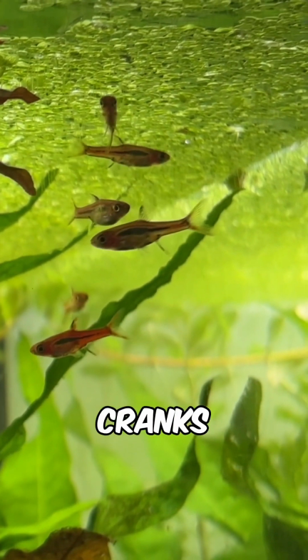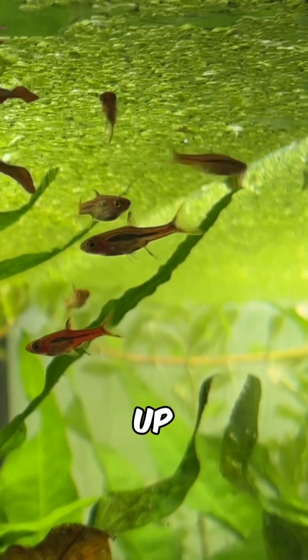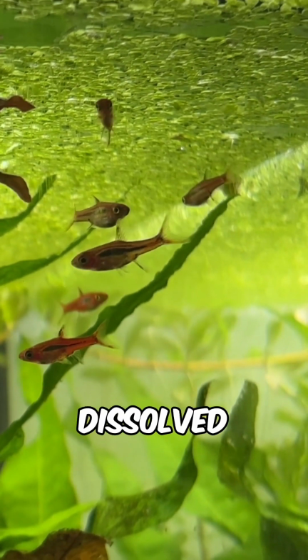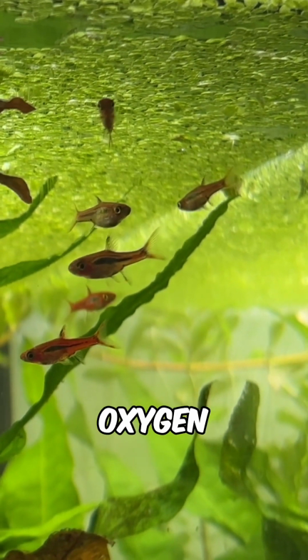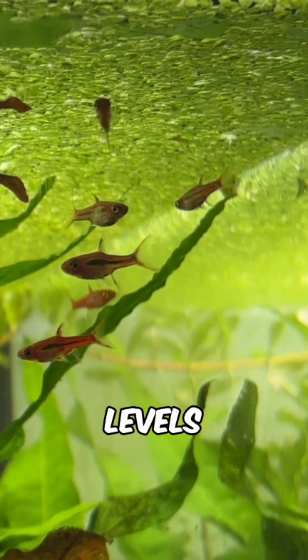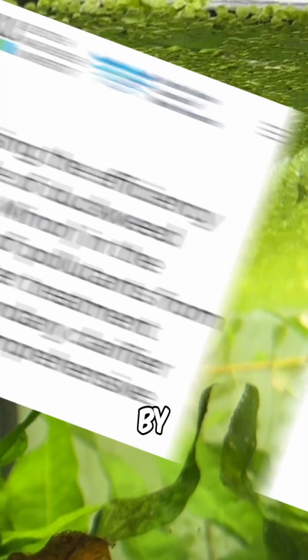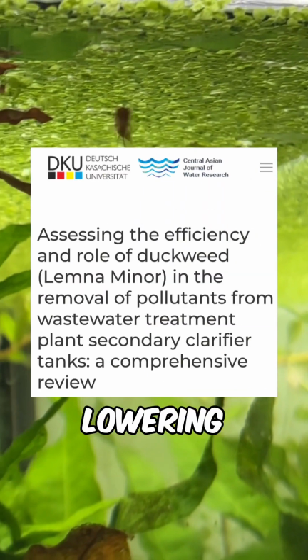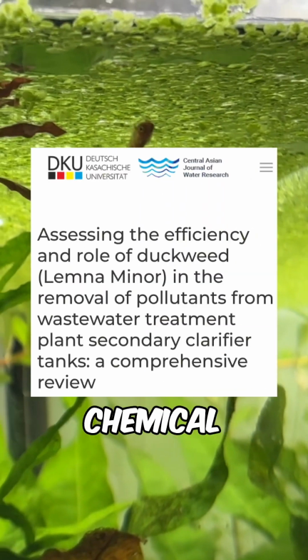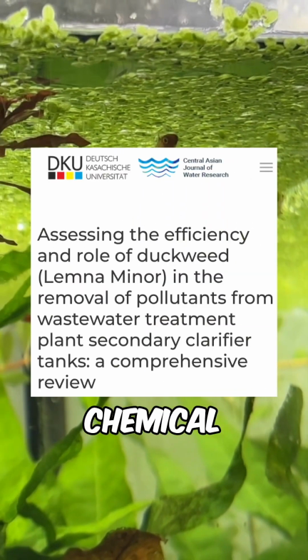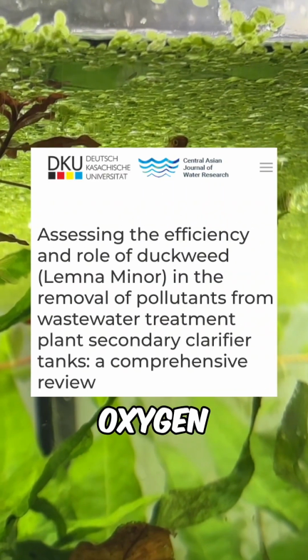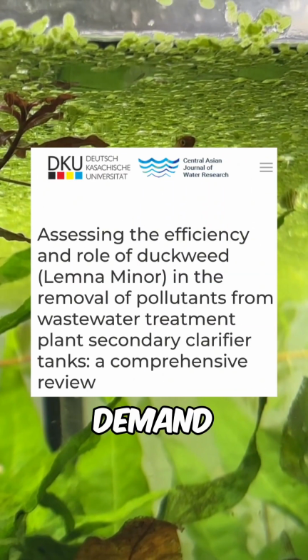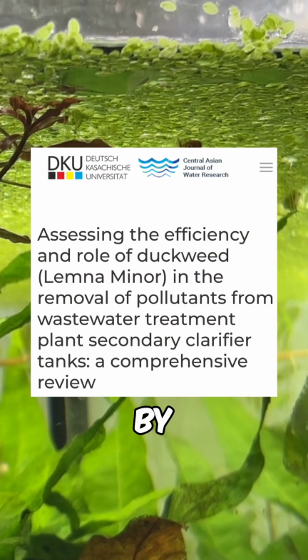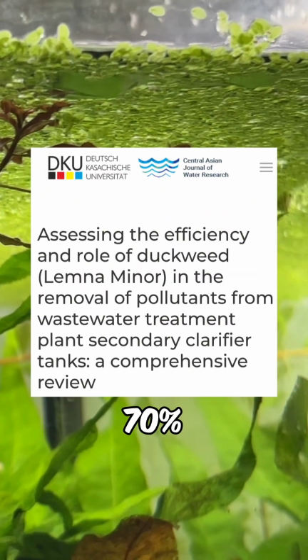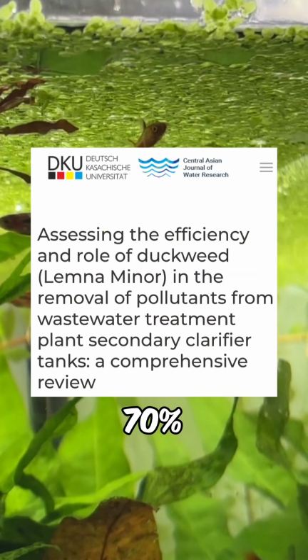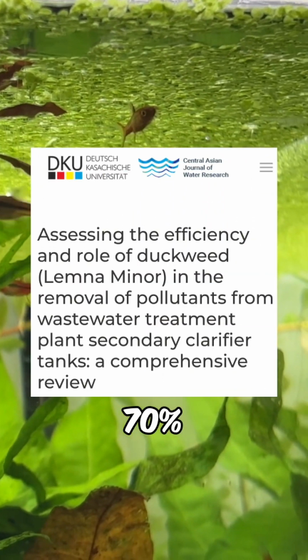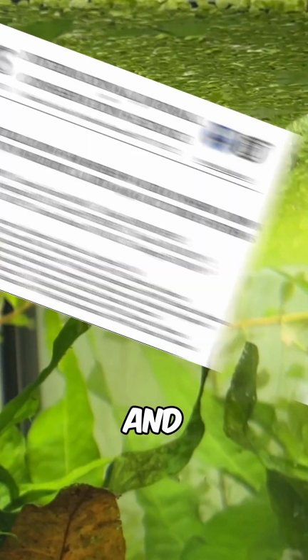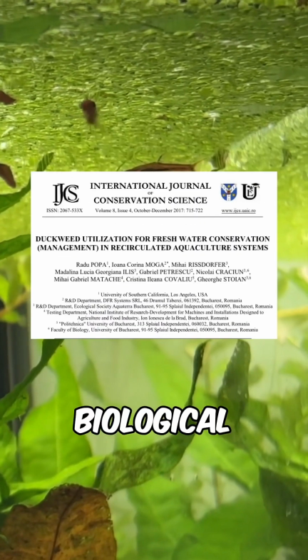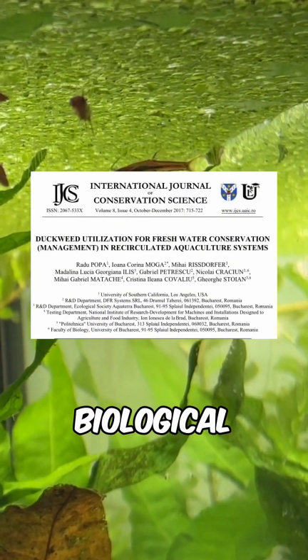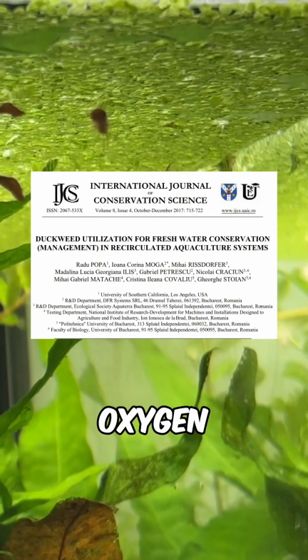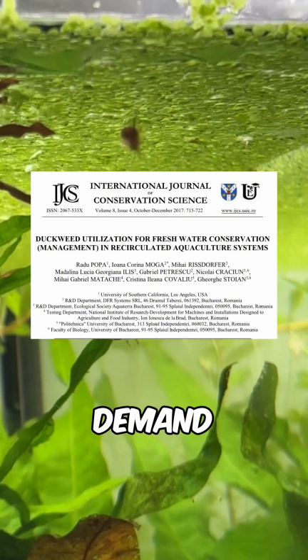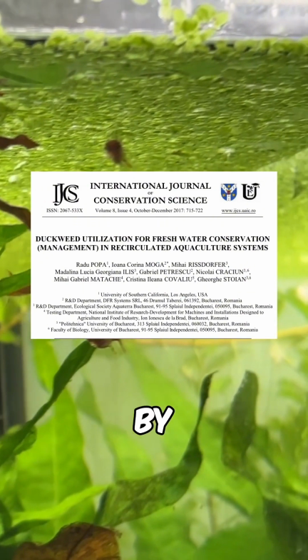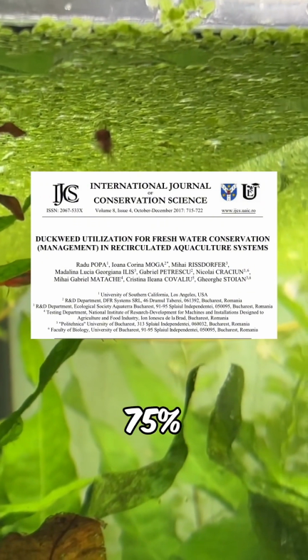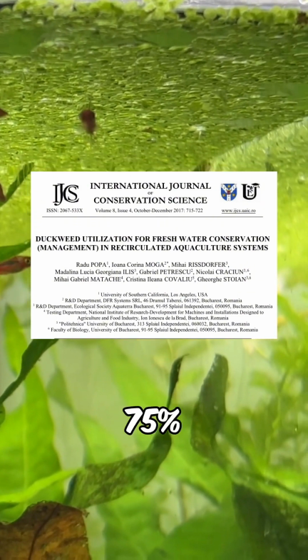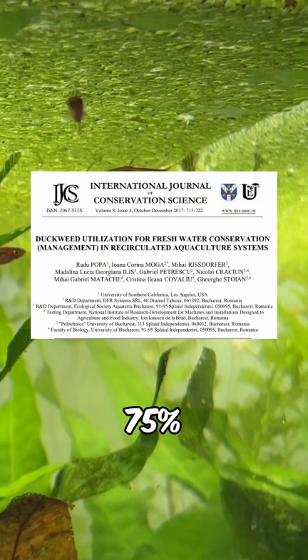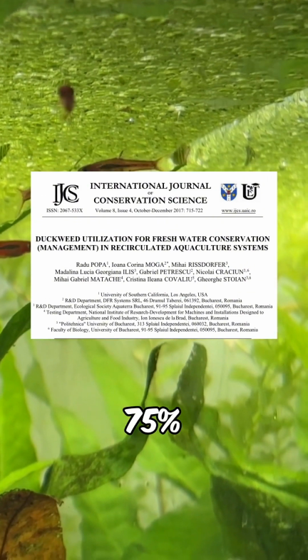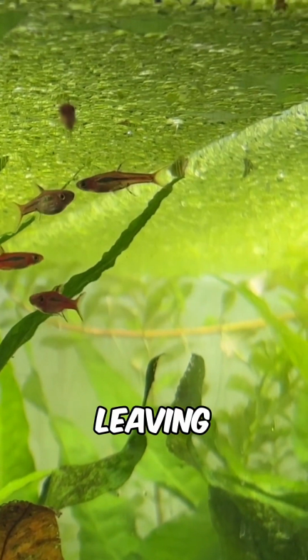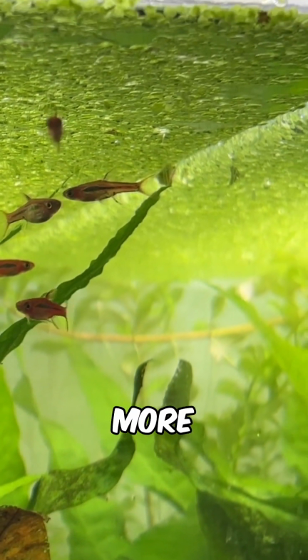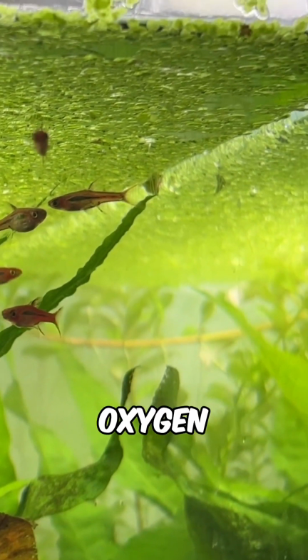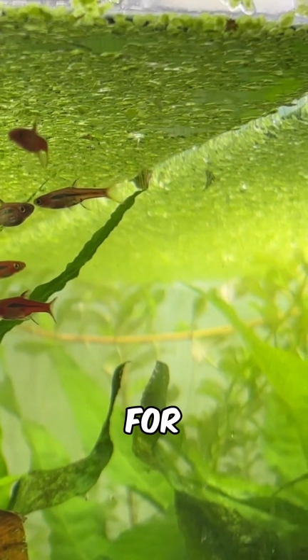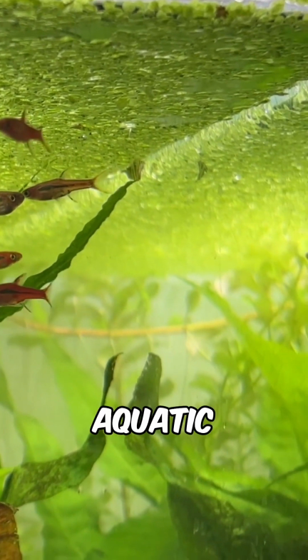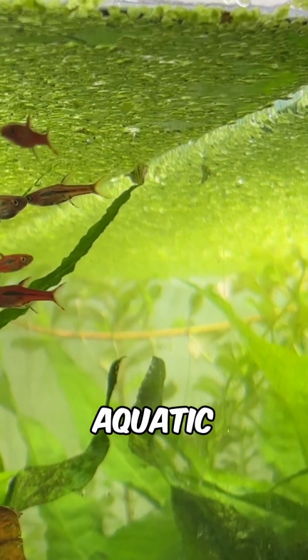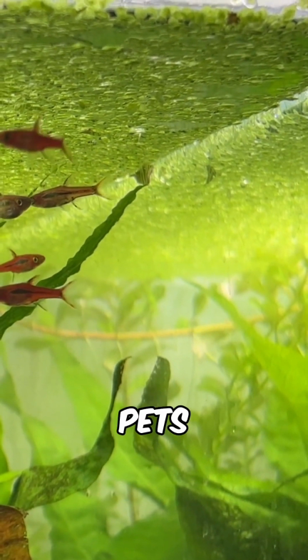Plus, it cranks up dissolved oxygen levels by lowering chemical oxygen demand by 70% and biological oxygen demand by 75%, leaving more oxygen for your aquatic pets.